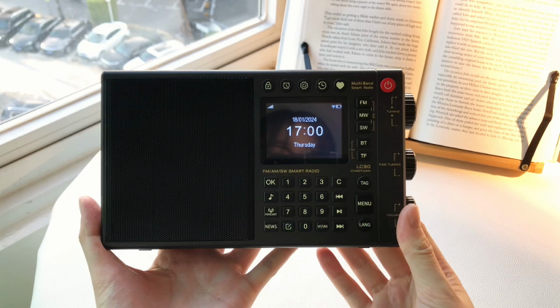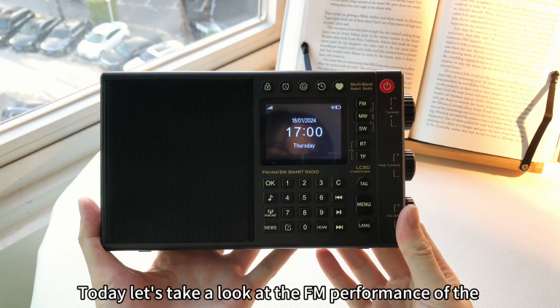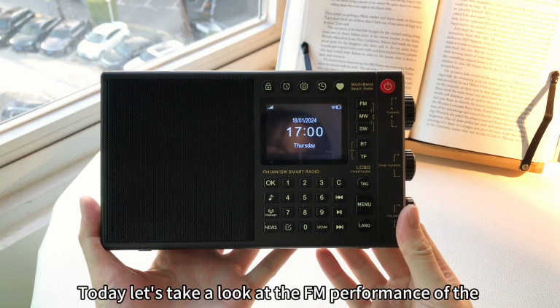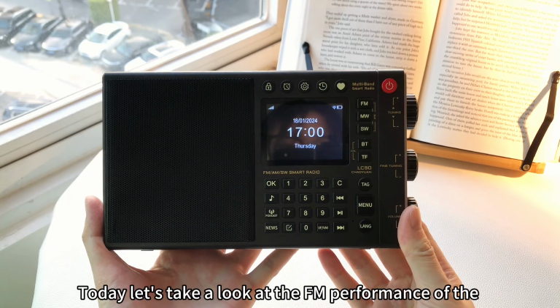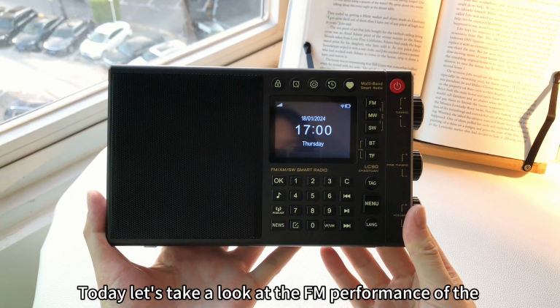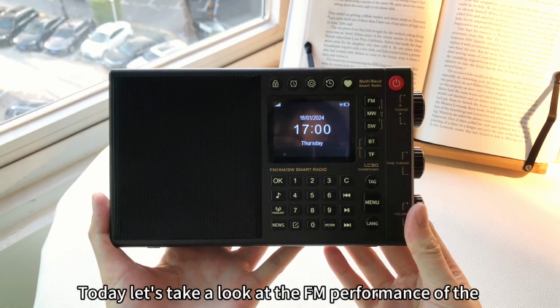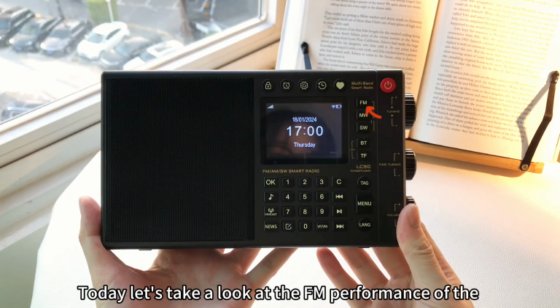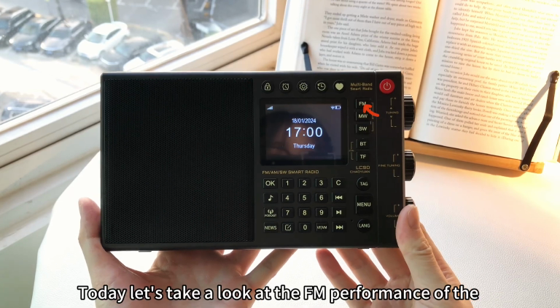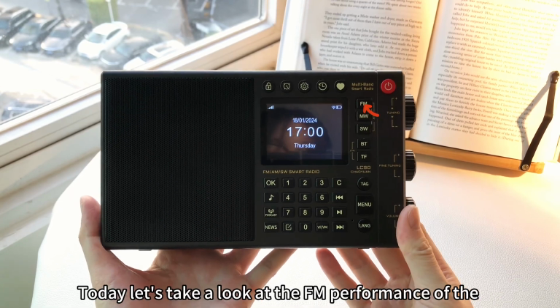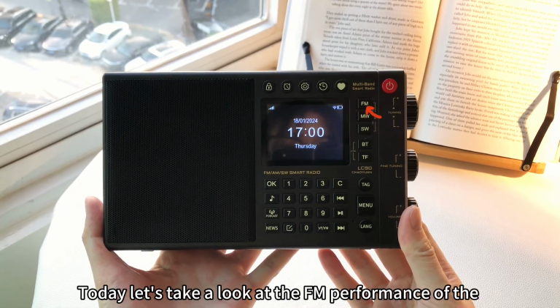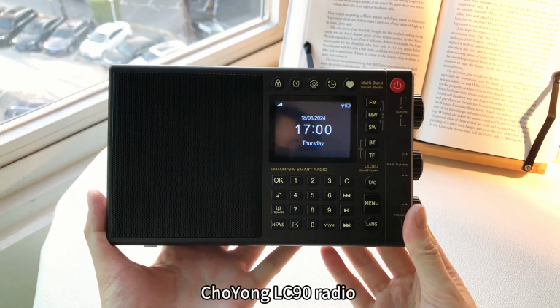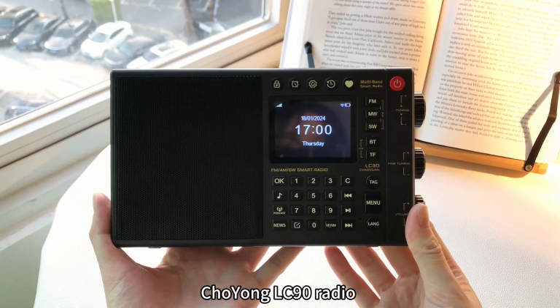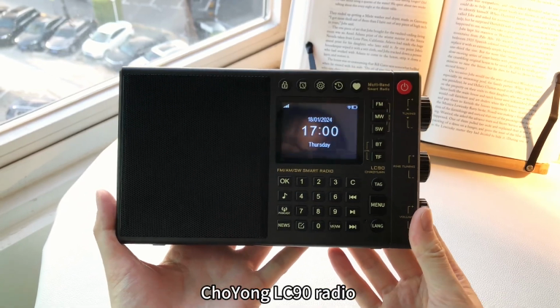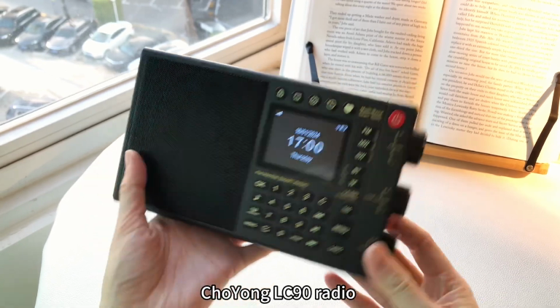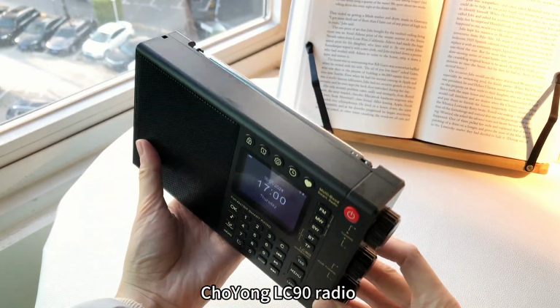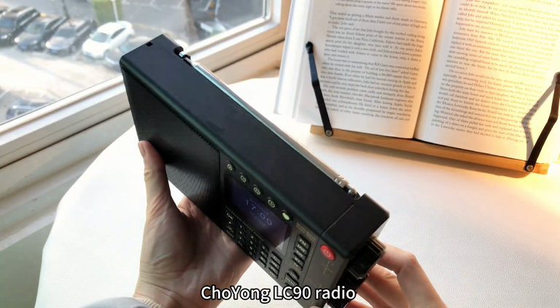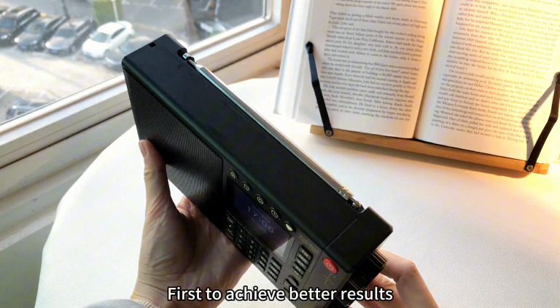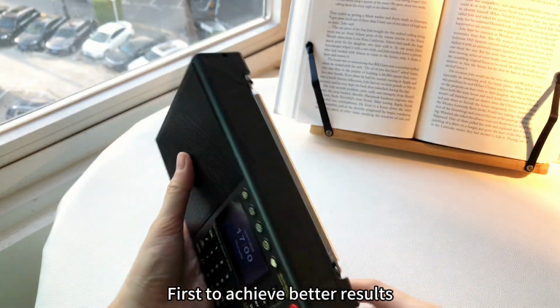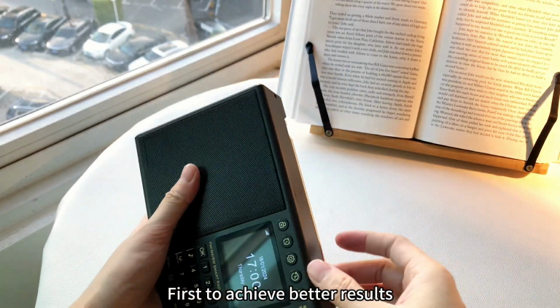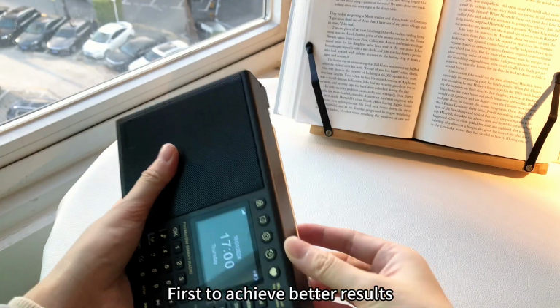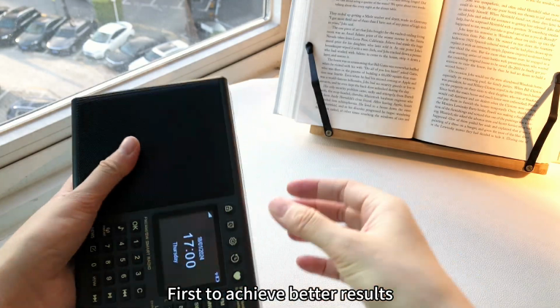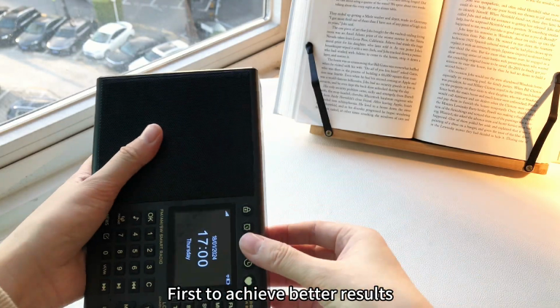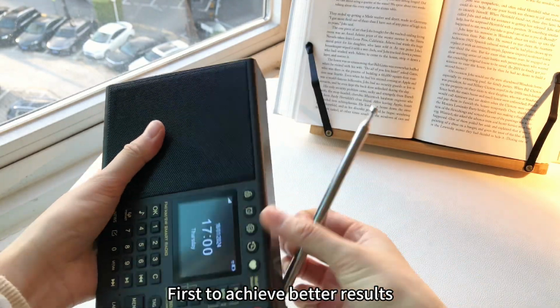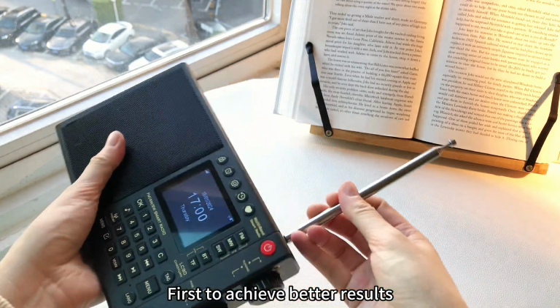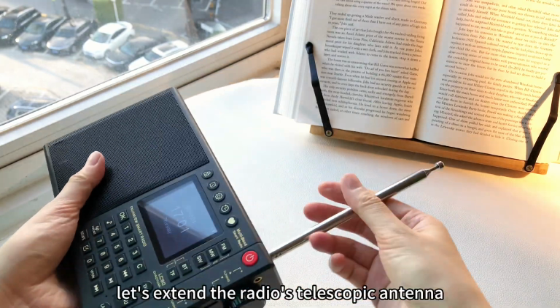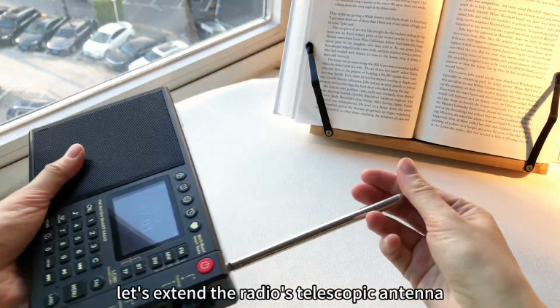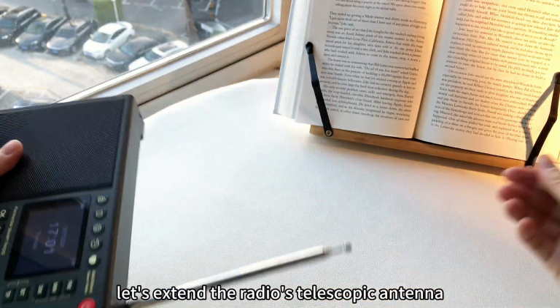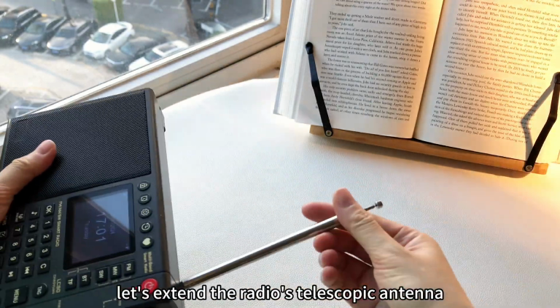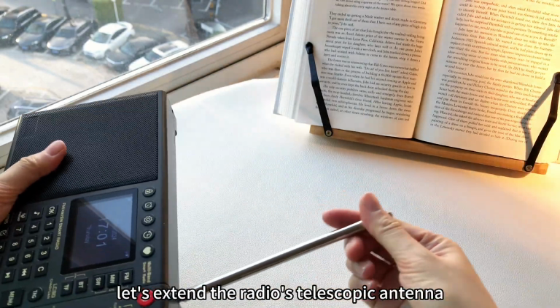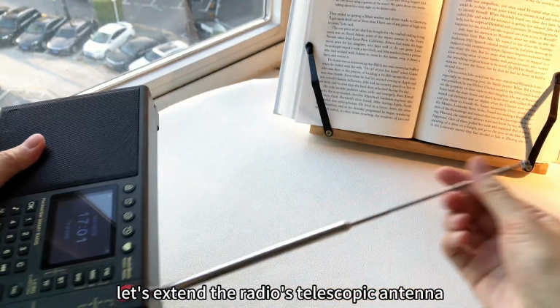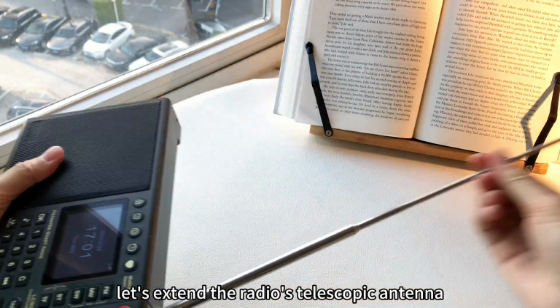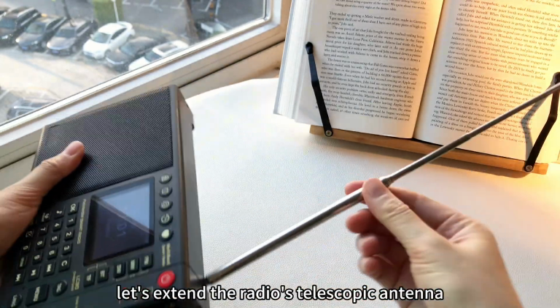Today, let's take a look at the FM performance of the Choyang LC-90 radio. First, to achieve better results, let's extend the radio's telescopic antenna.